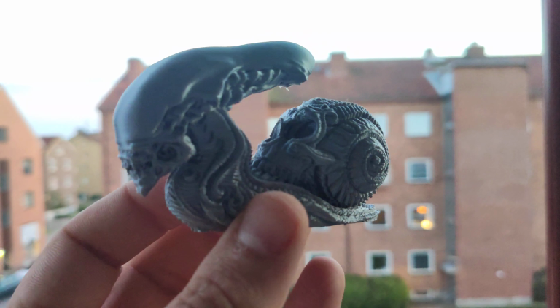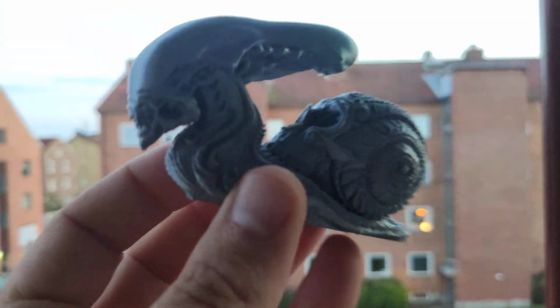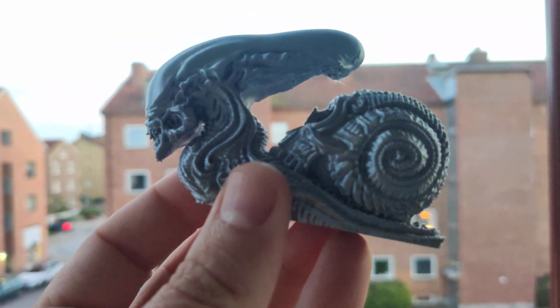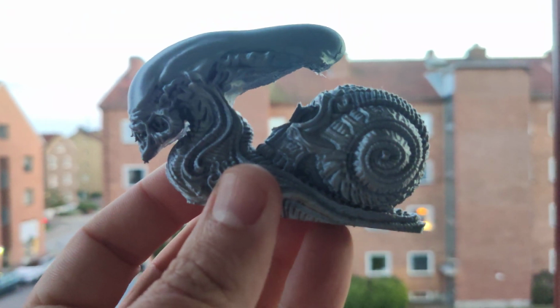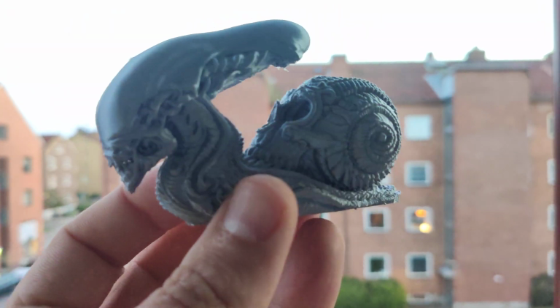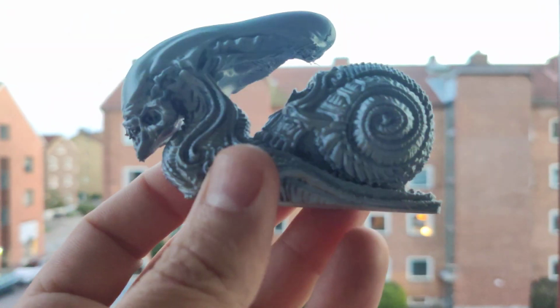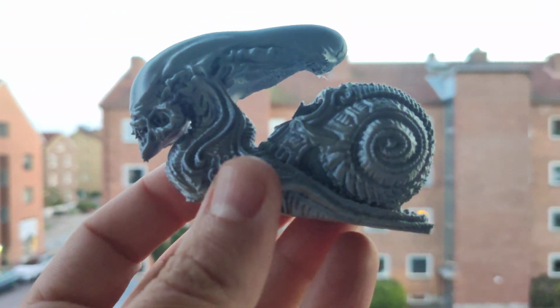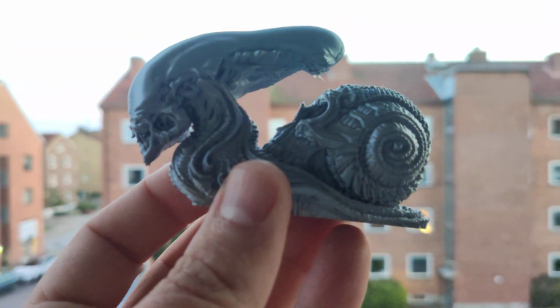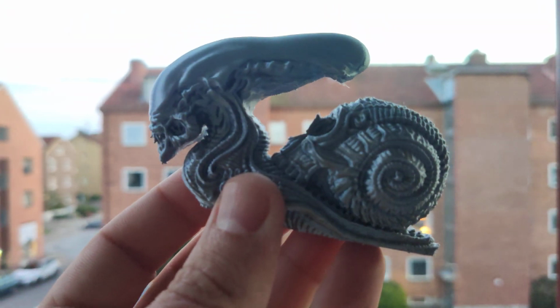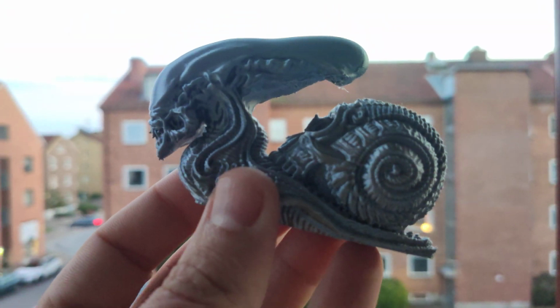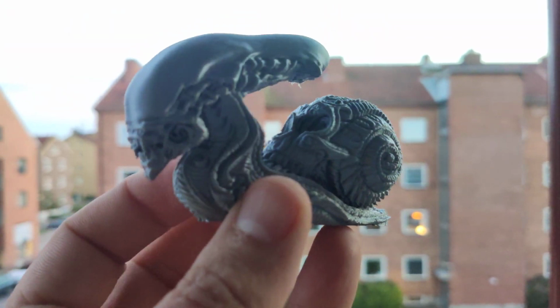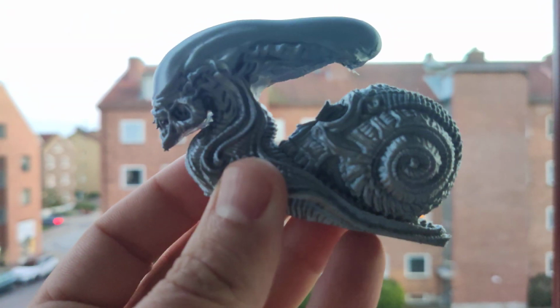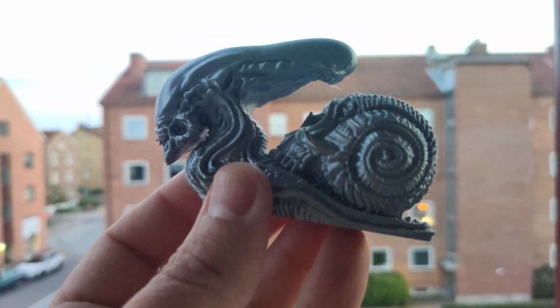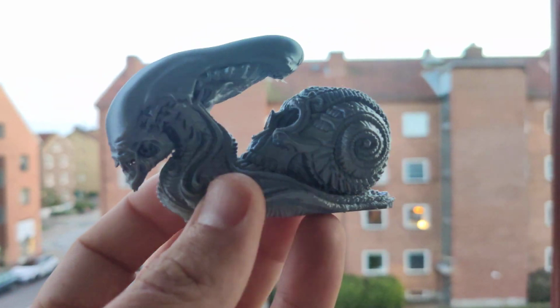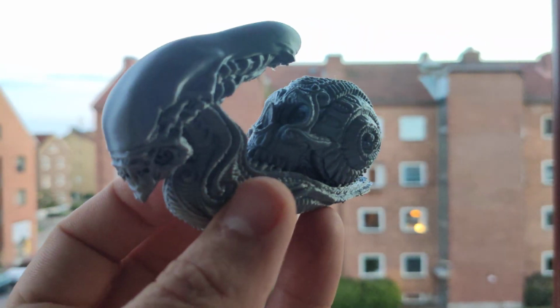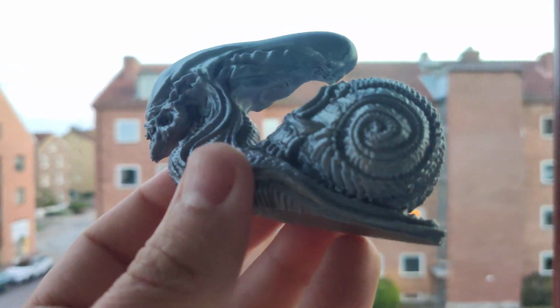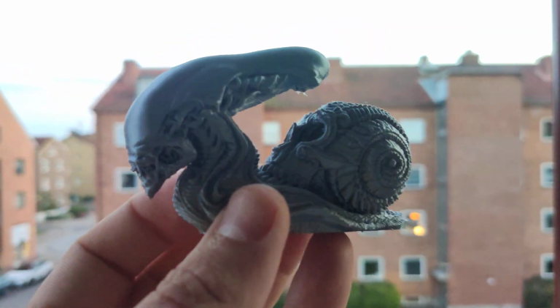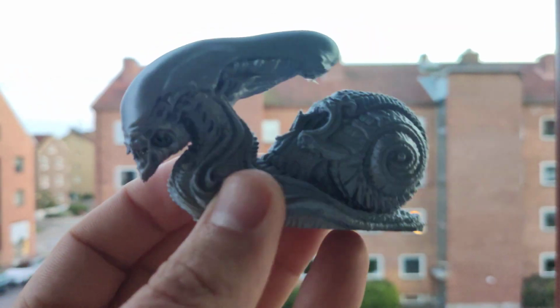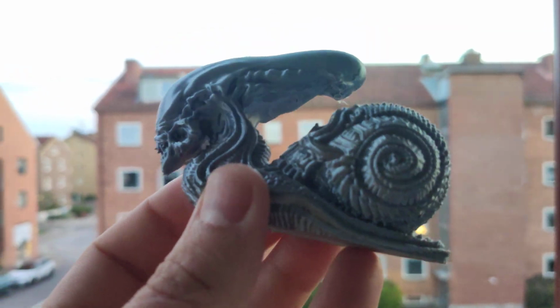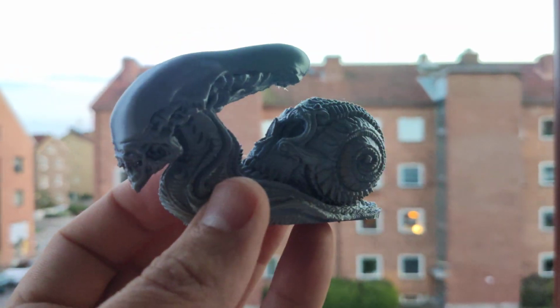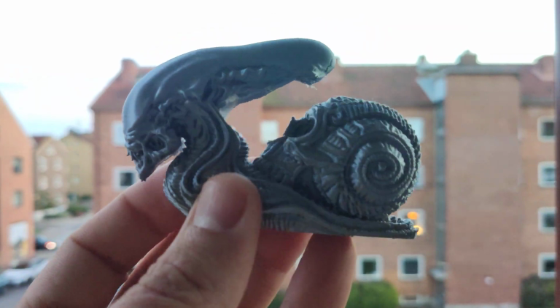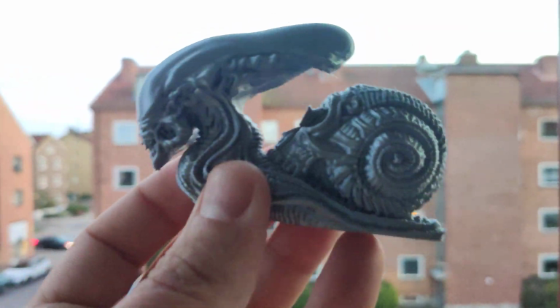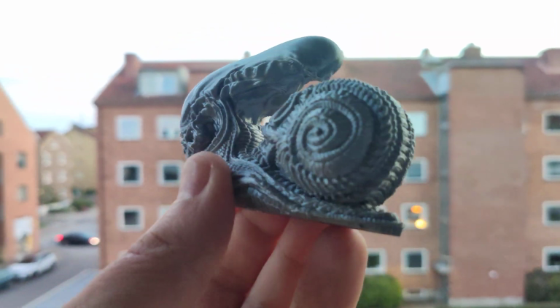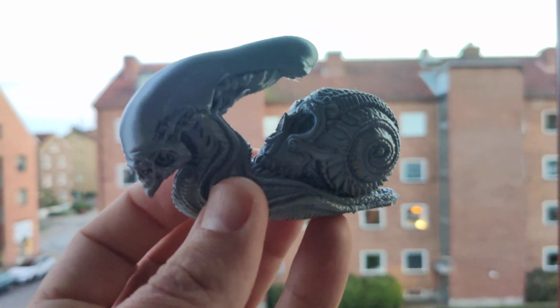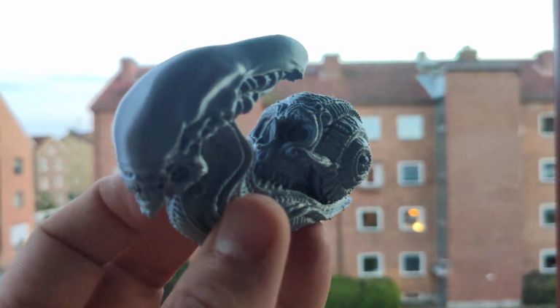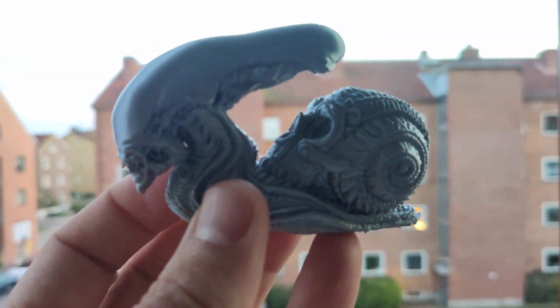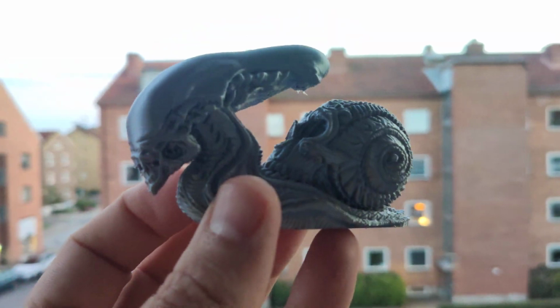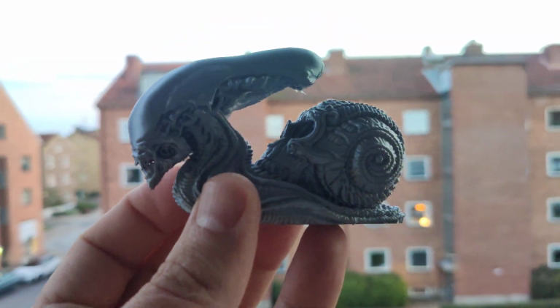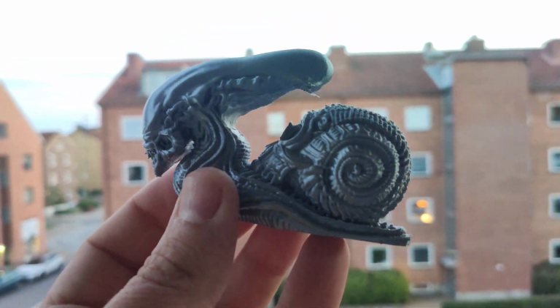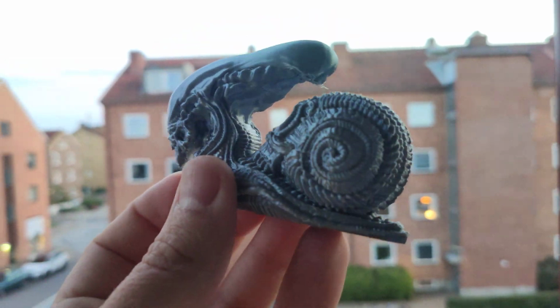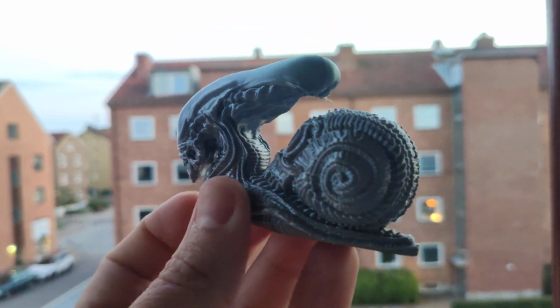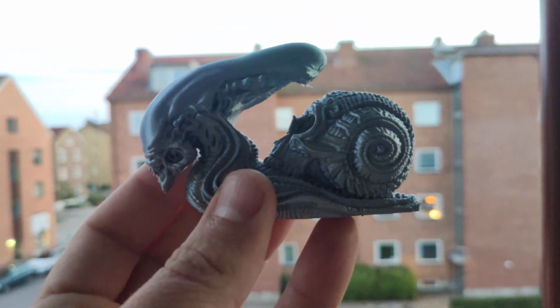I printed it at 0.2mm layer height, 60mm per second, and I'm using the Sapphire Pro 3D printer.